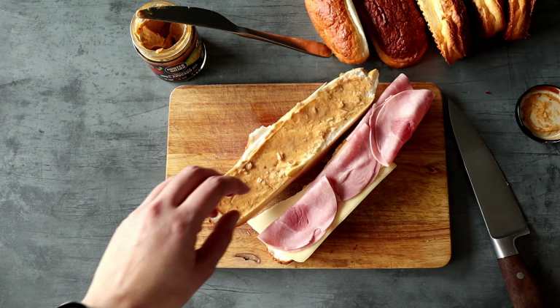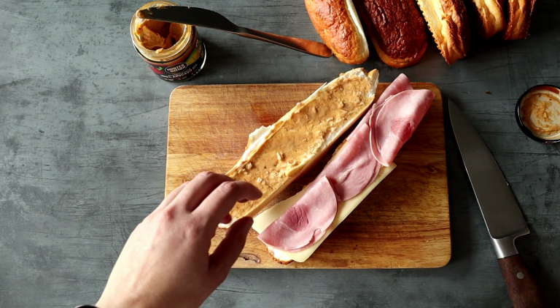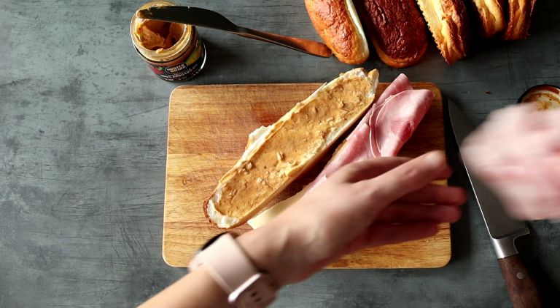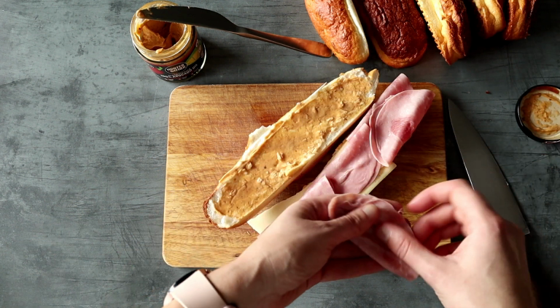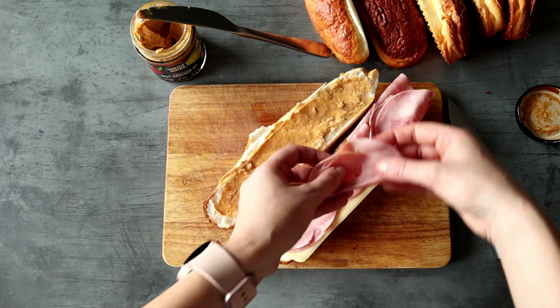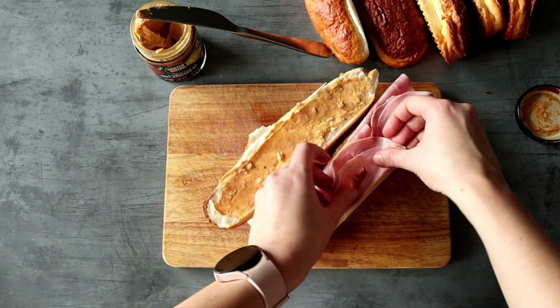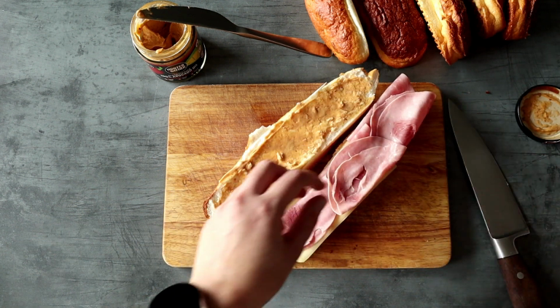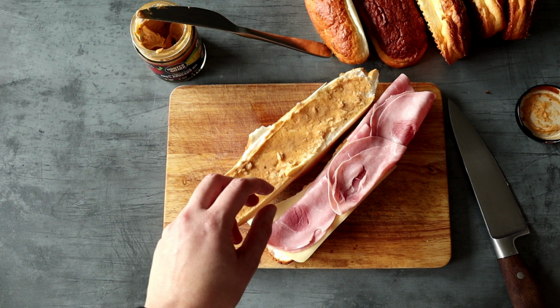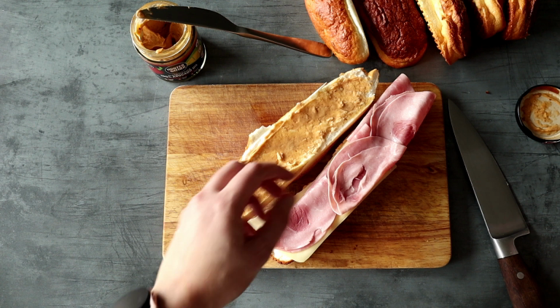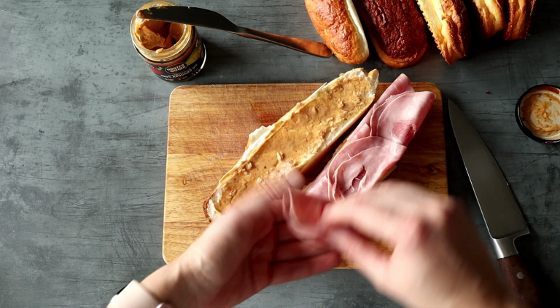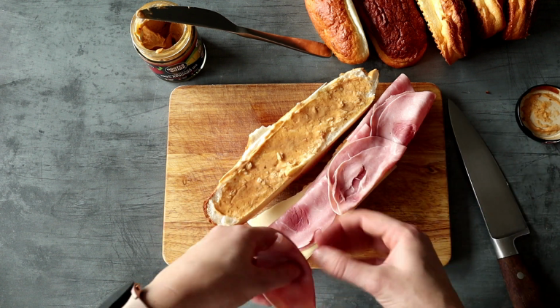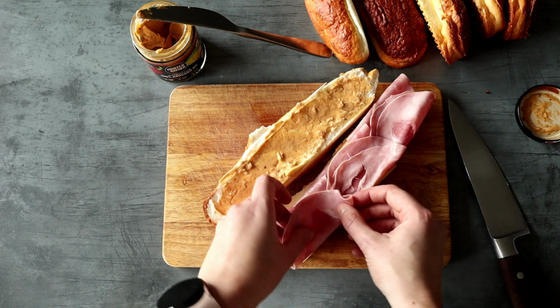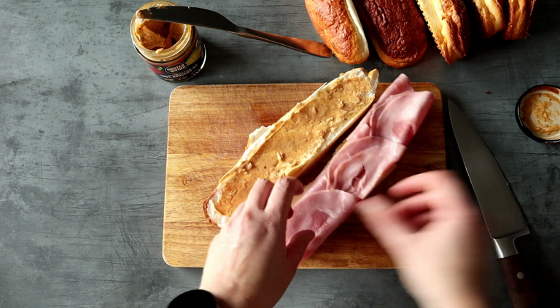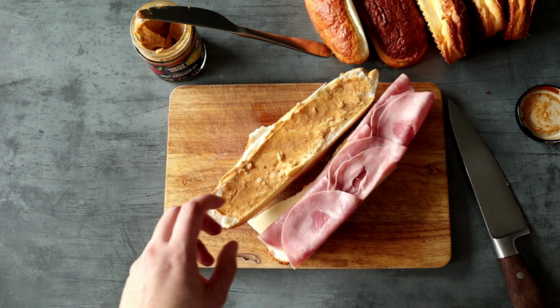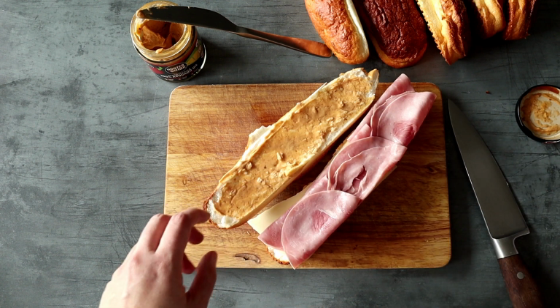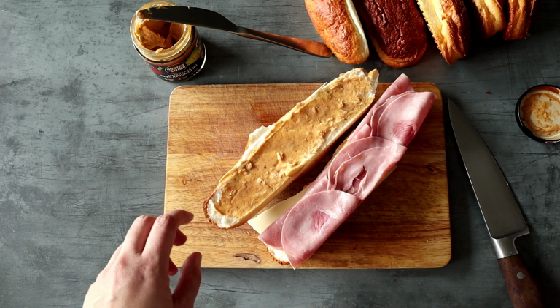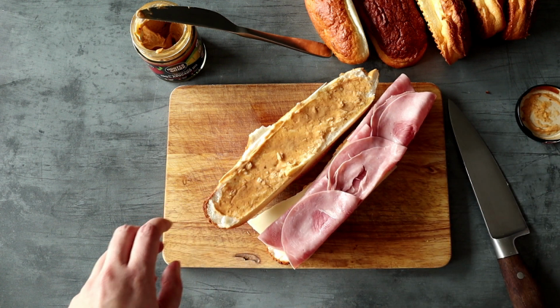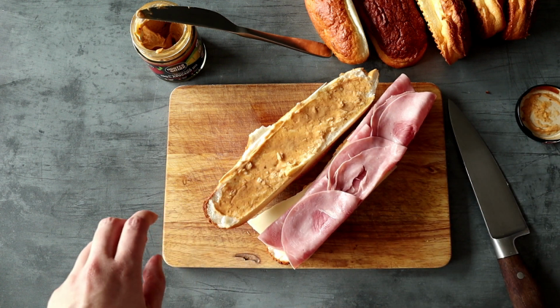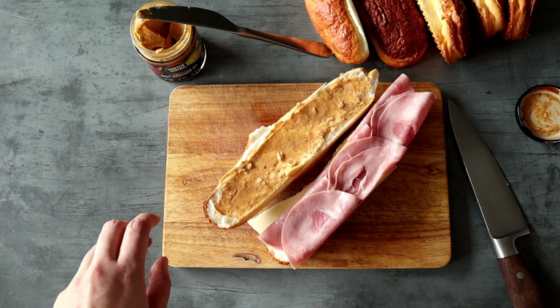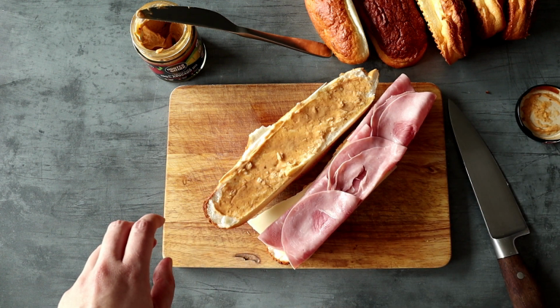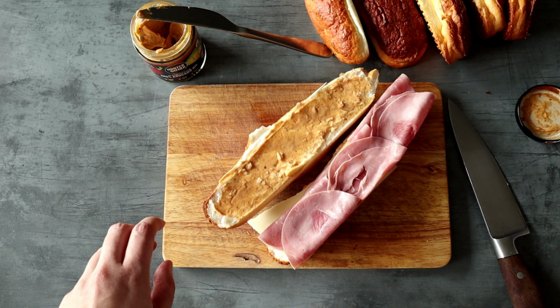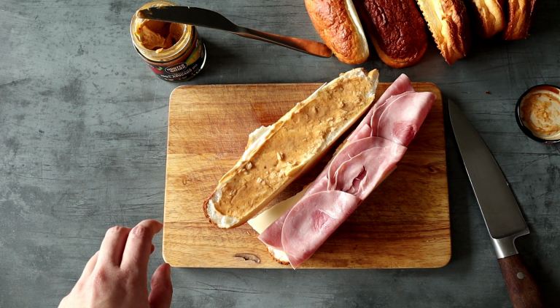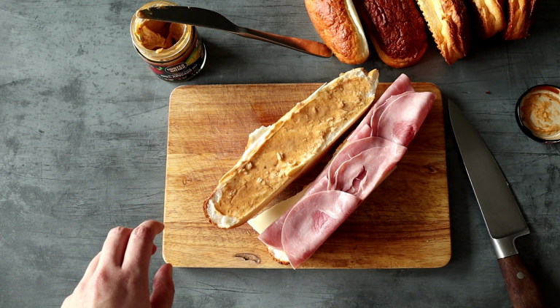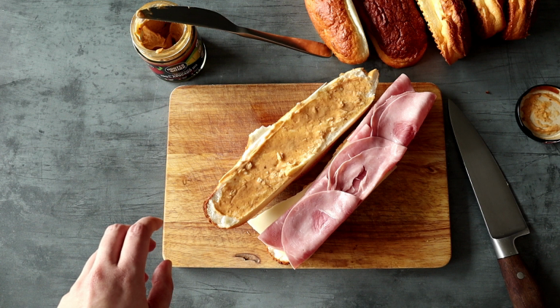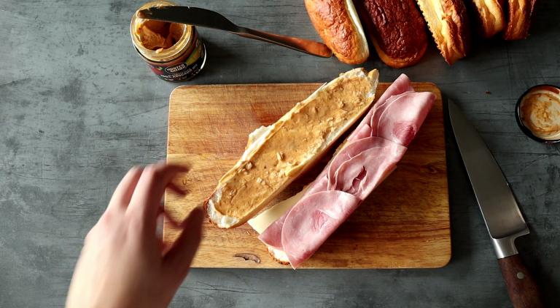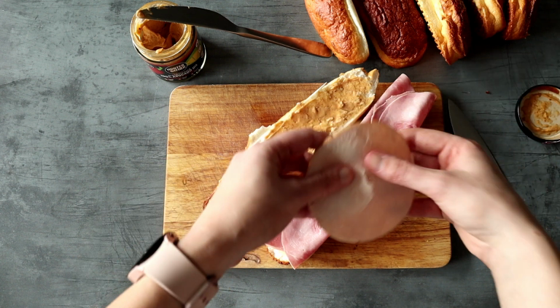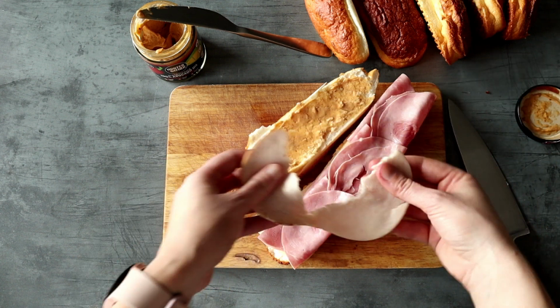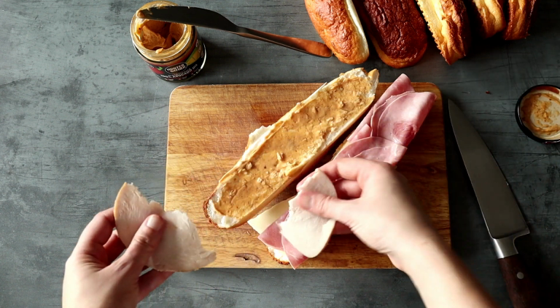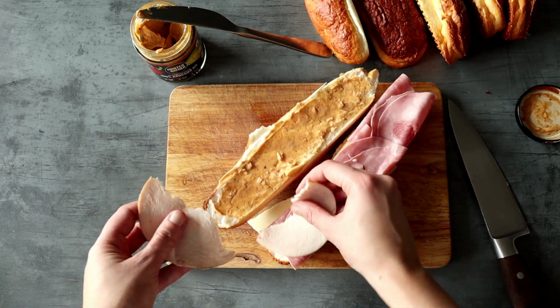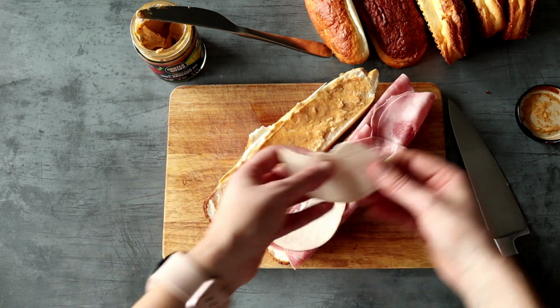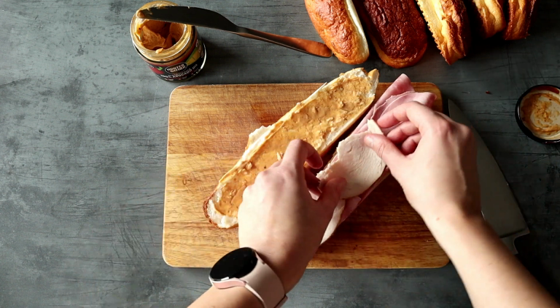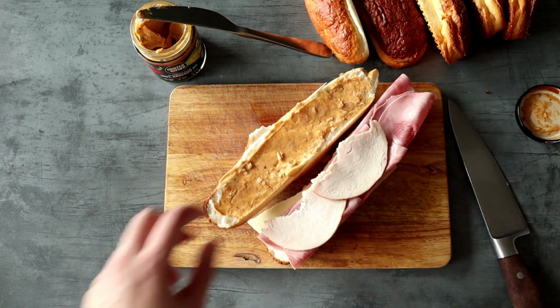I hope you've tried this recipe! If you did enjoy this video, please give it a thumbs up, share it with your friends and family, and leave me a comment below. Thank you so much for watching and I will see you next time — bye!